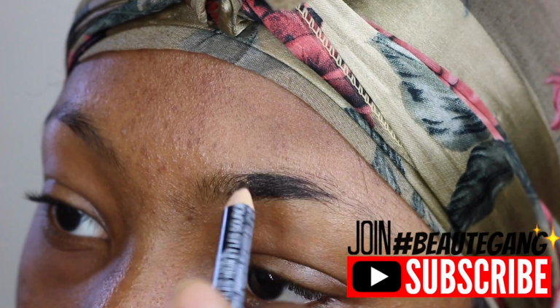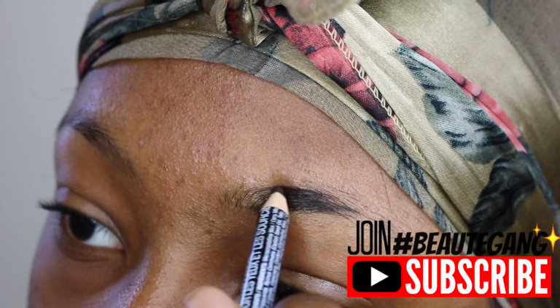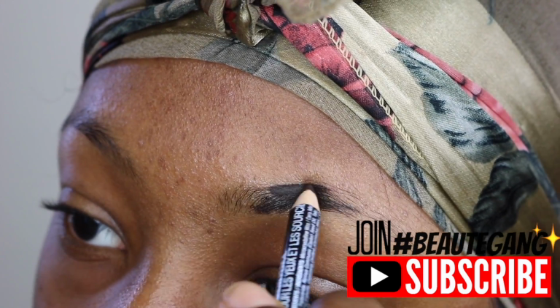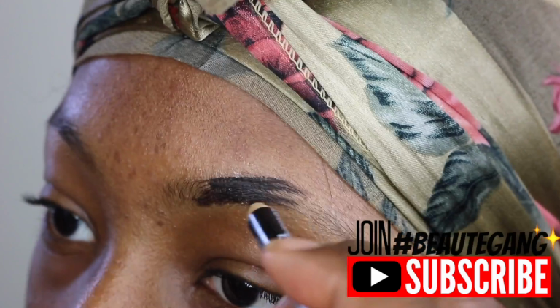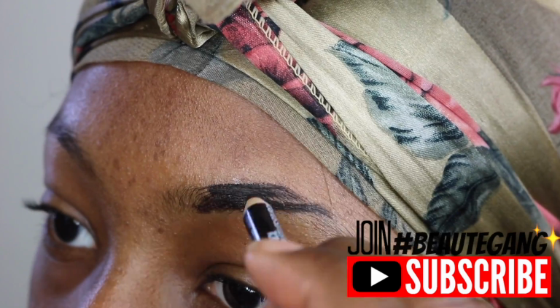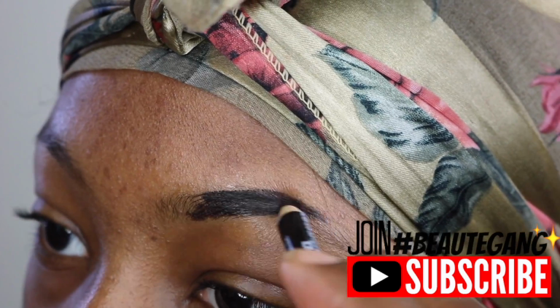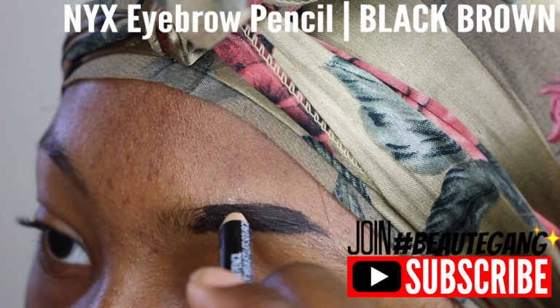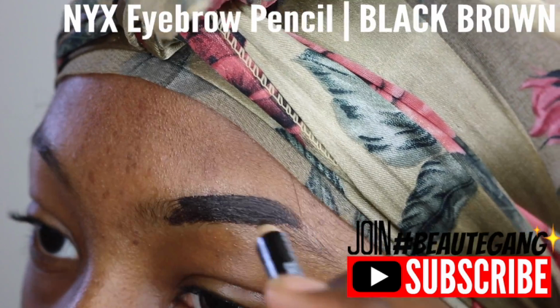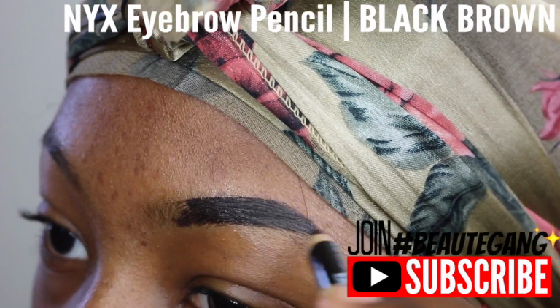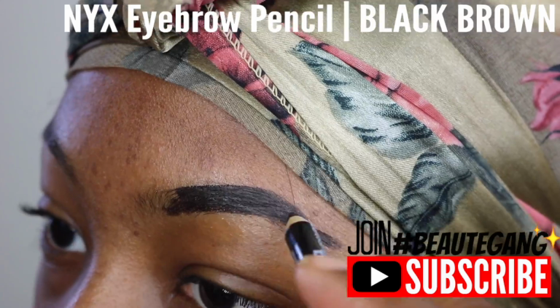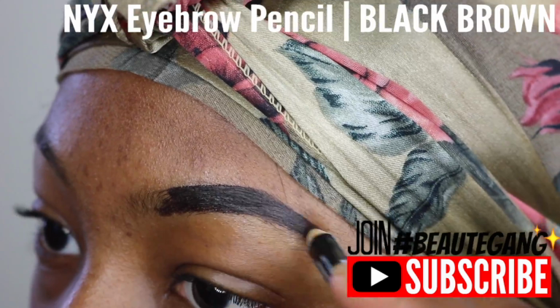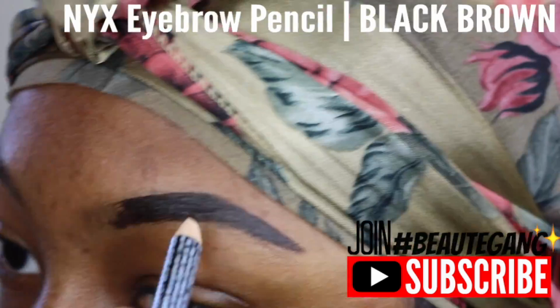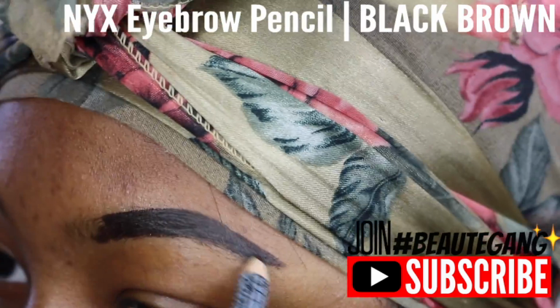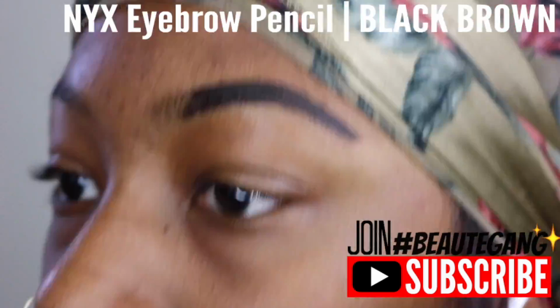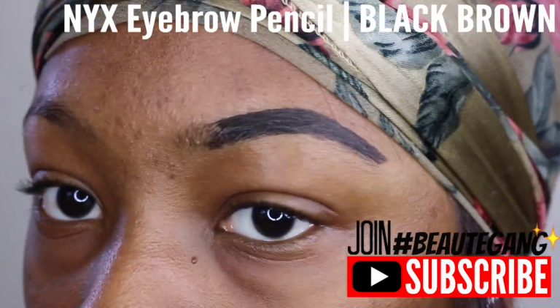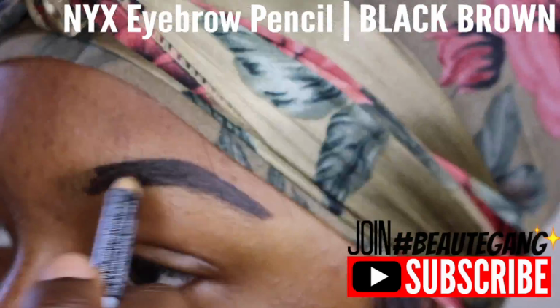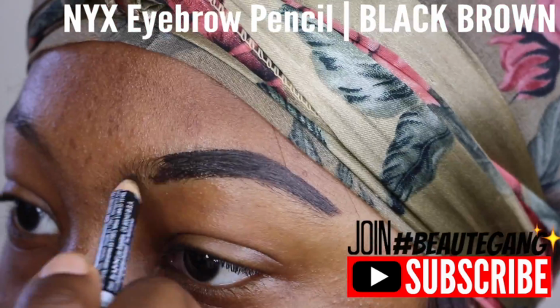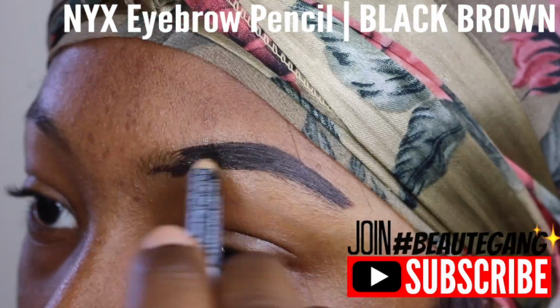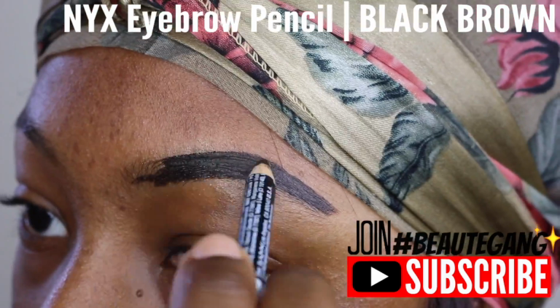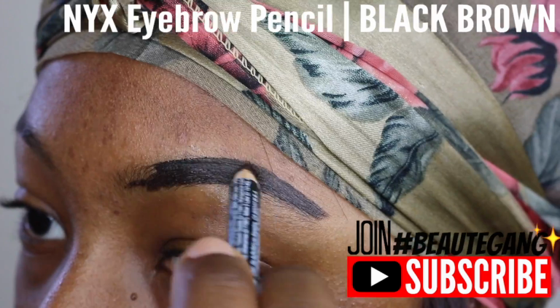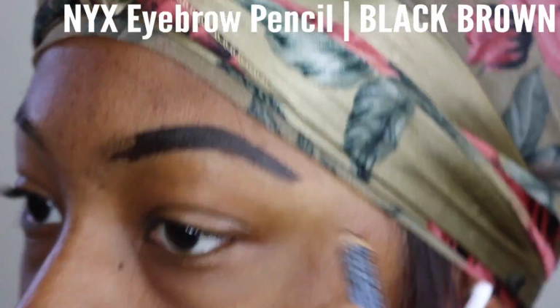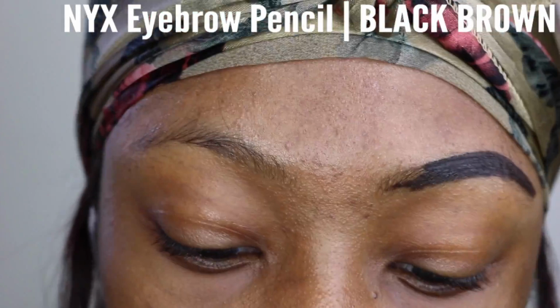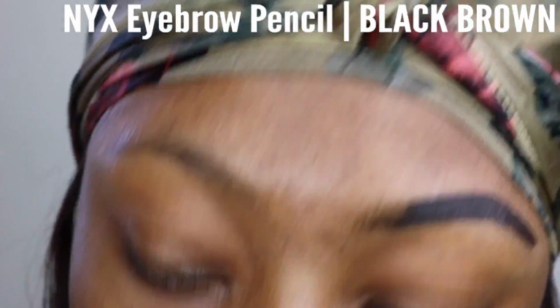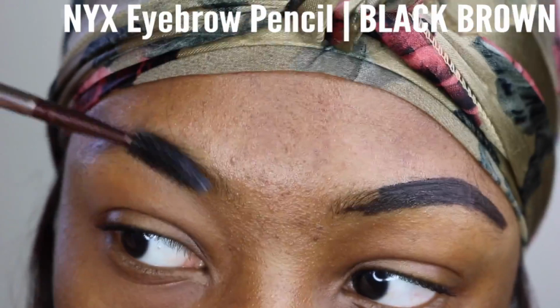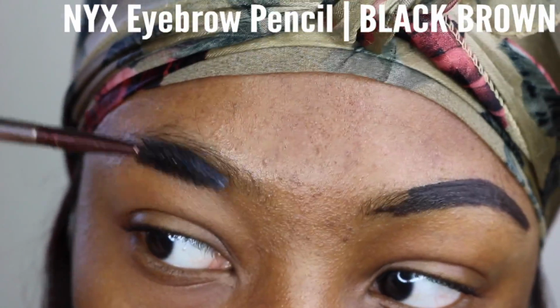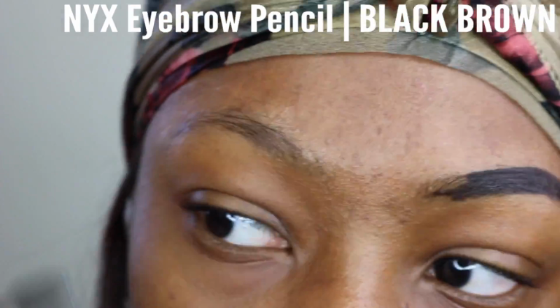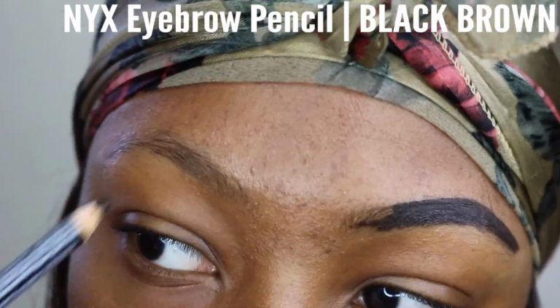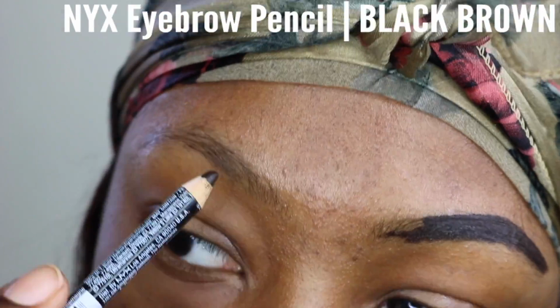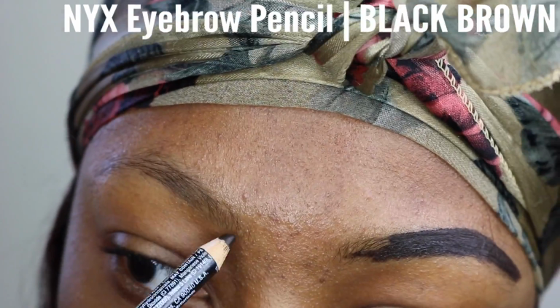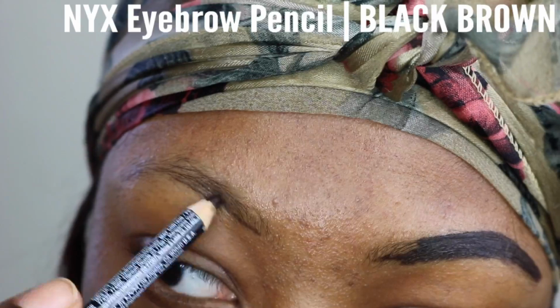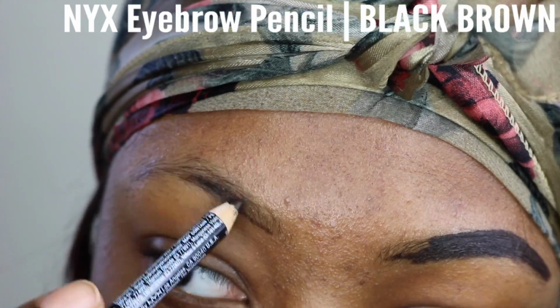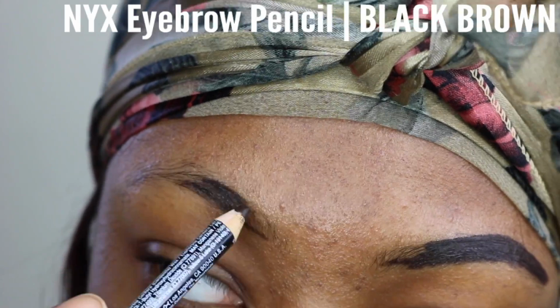Hopping right into the video, I am starting with my eyebrows using the NYX eyeliner and brow pencil. This is the color Black Brown. I typically like my eyebrows to be dark for that basic slay type of look, because dark brows are kind of like bold brows.